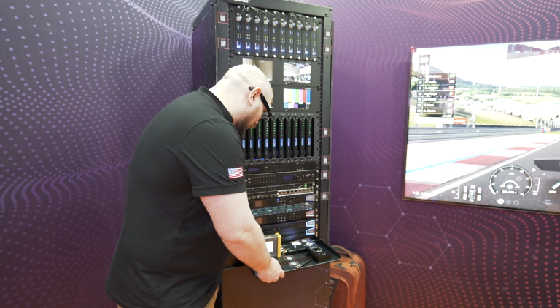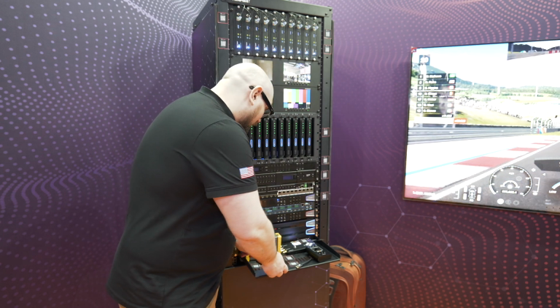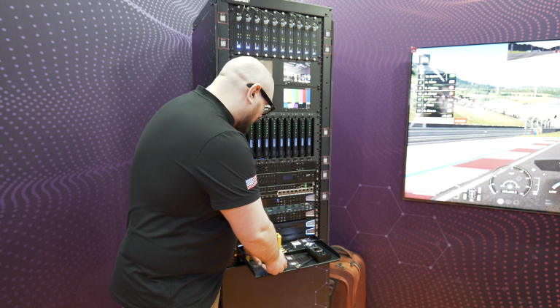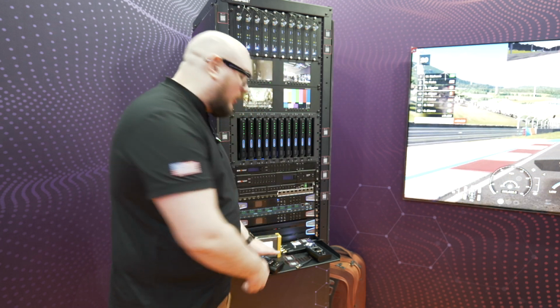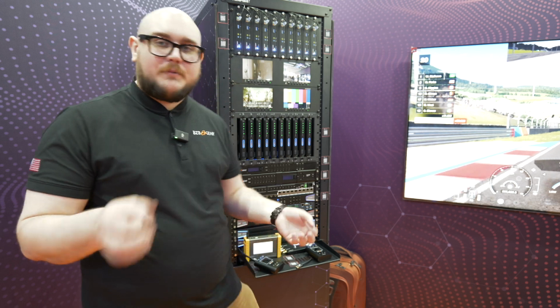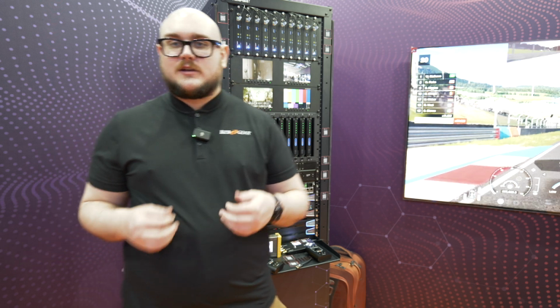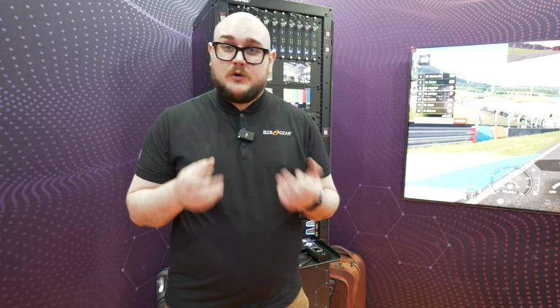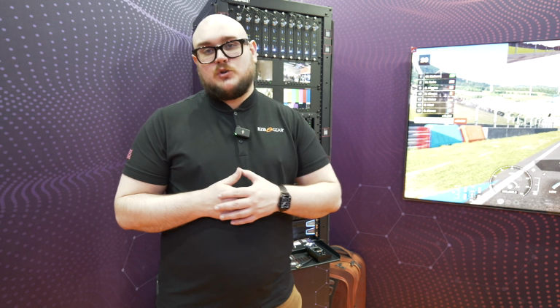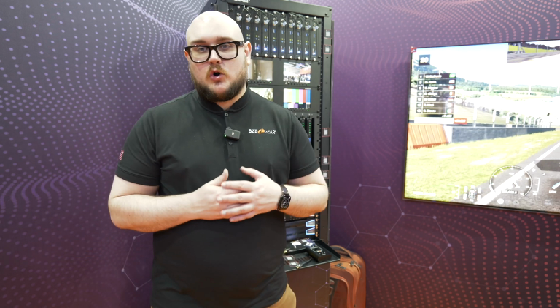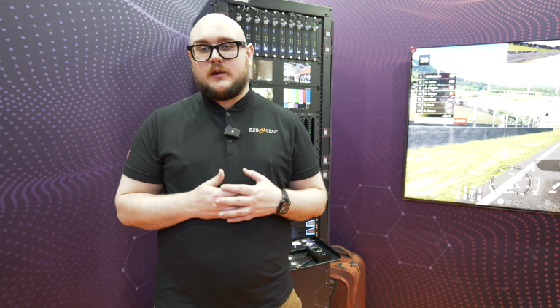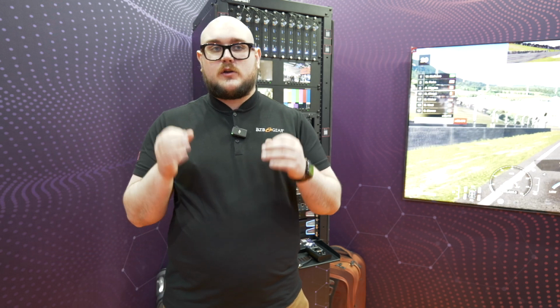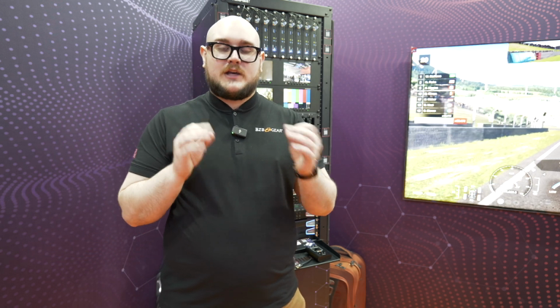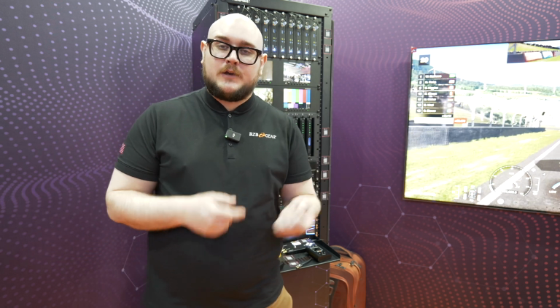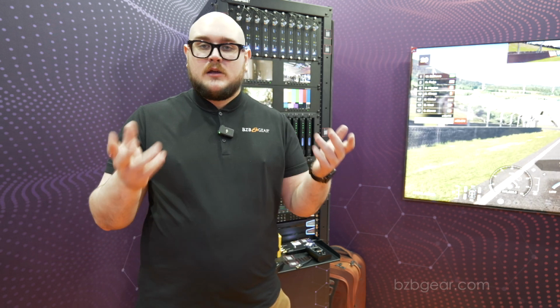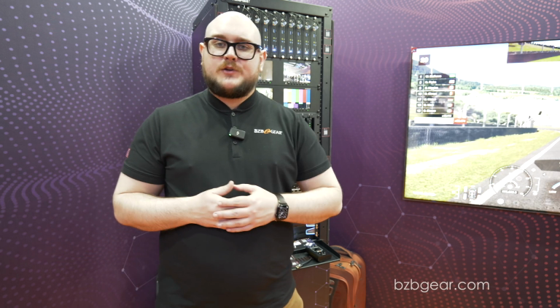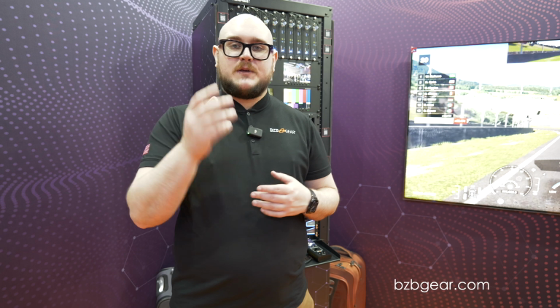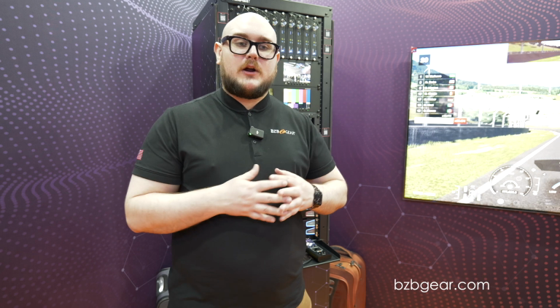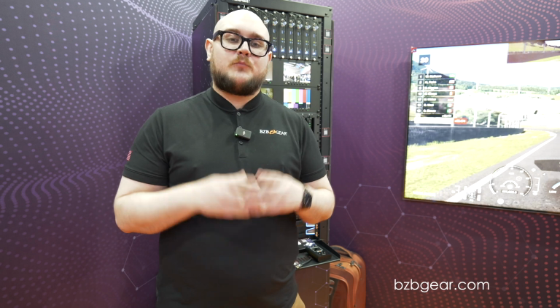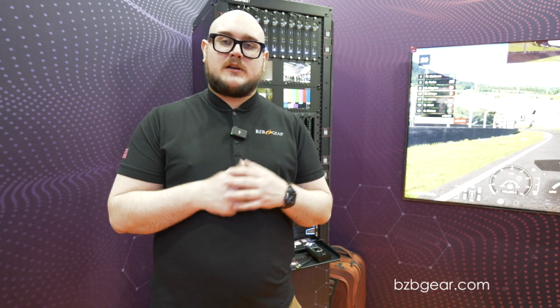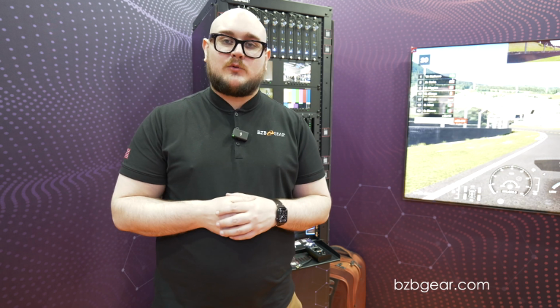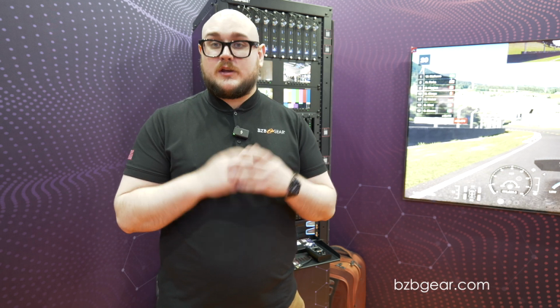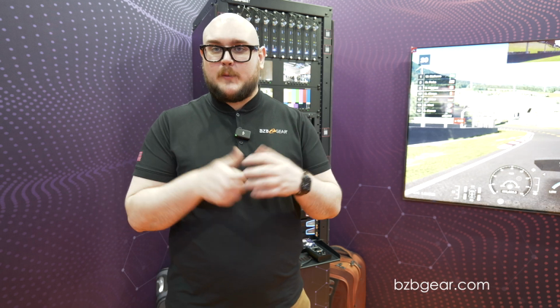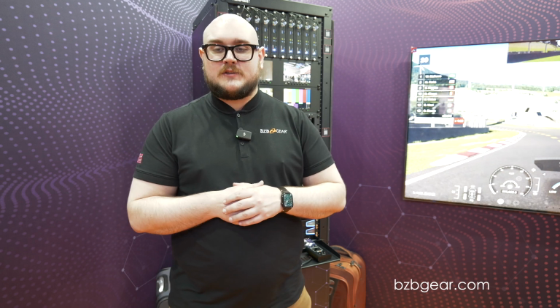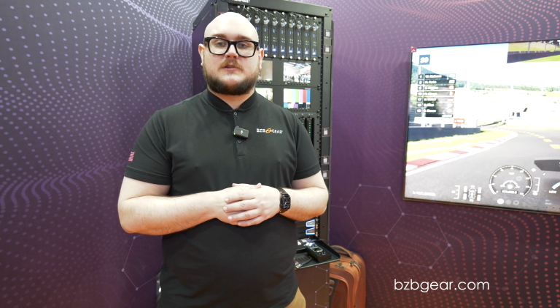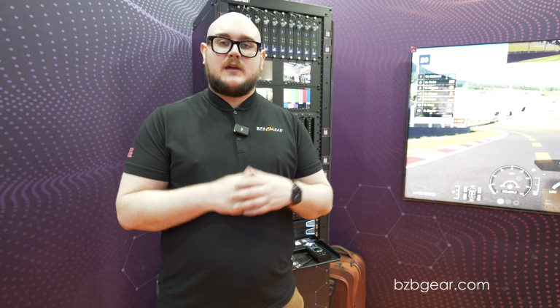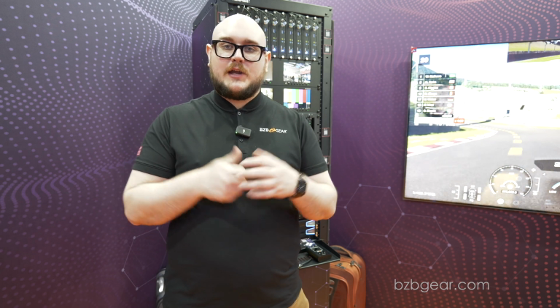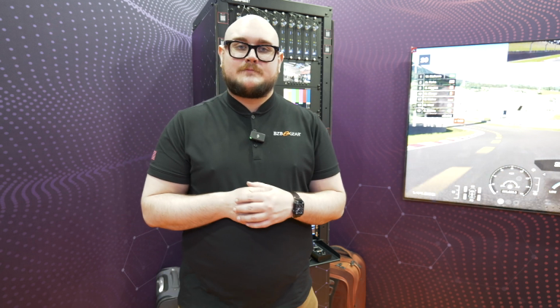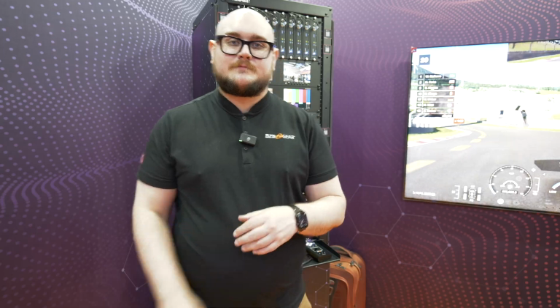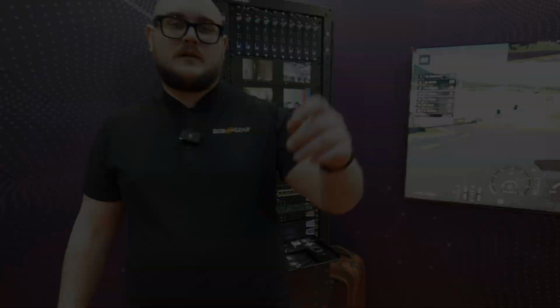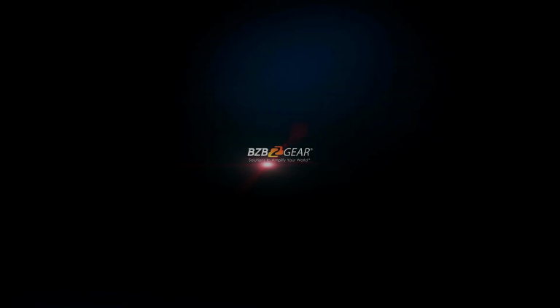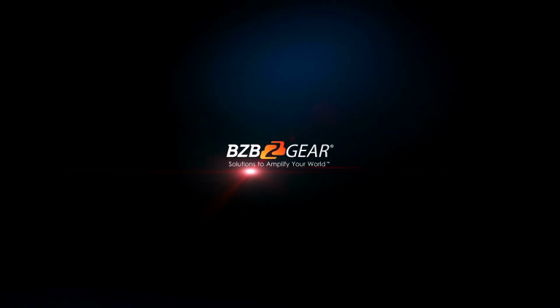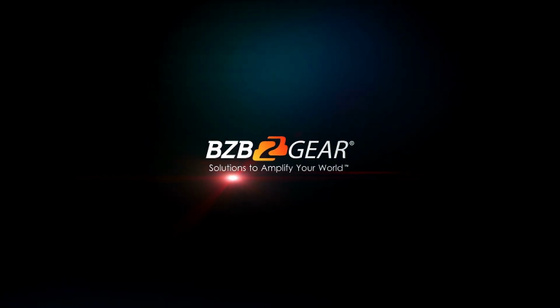If you need a very small, compact unit to do your cable testing, go ahead and check out bzbgear.com. We'd love to get in contact with you and get you more information about these units. Have a great day!